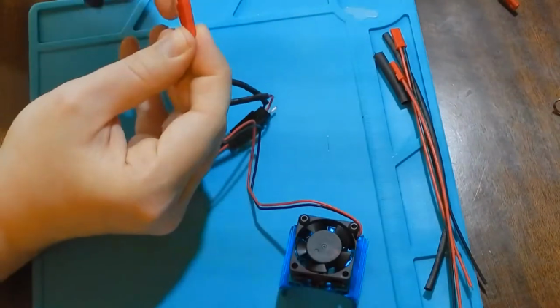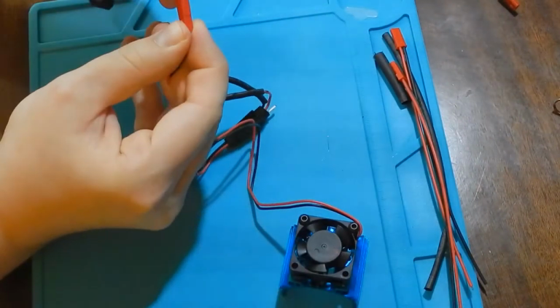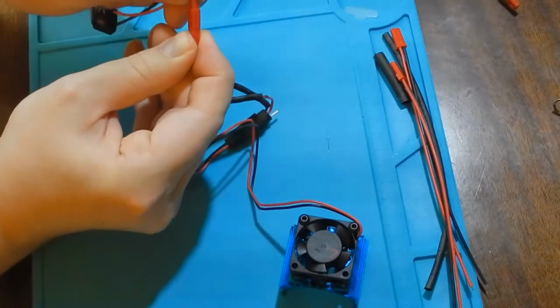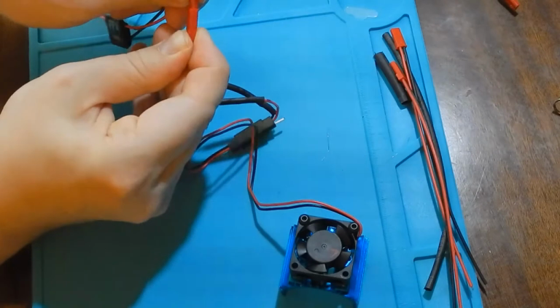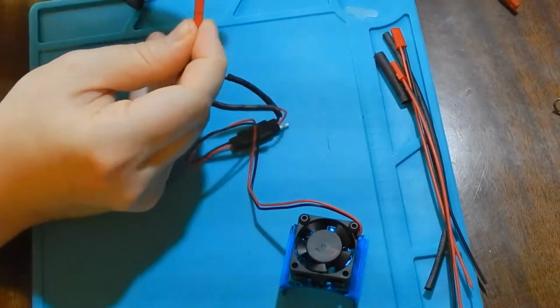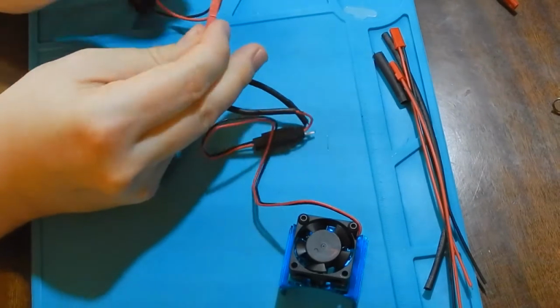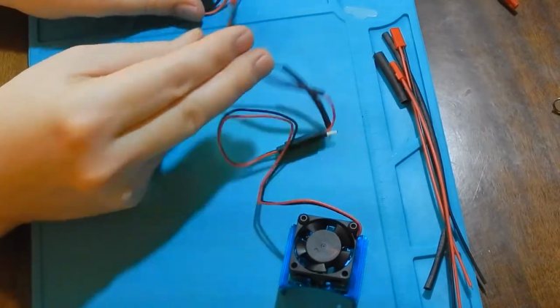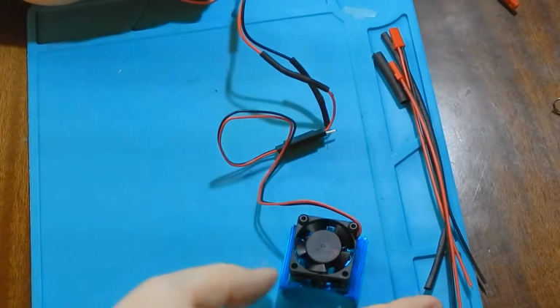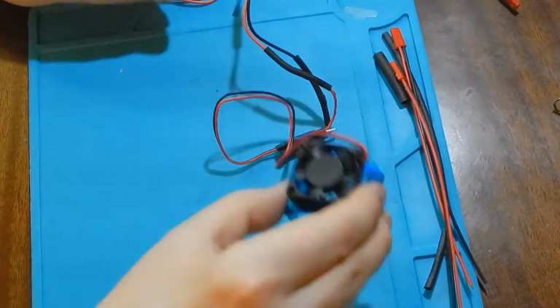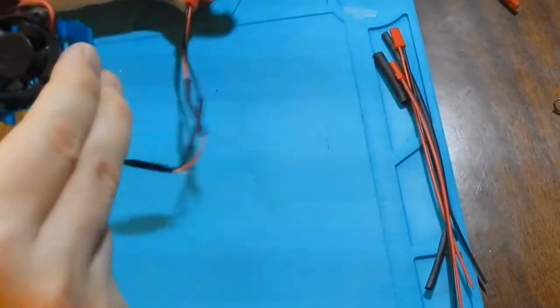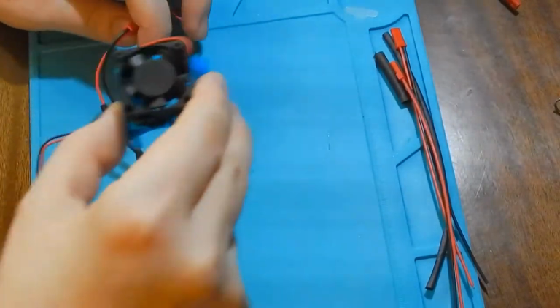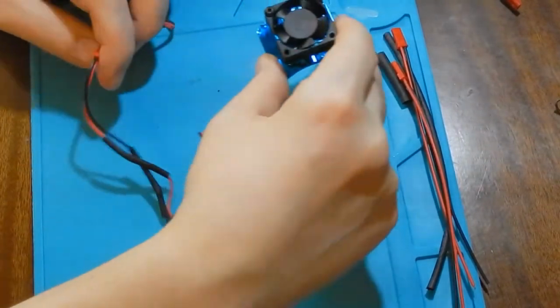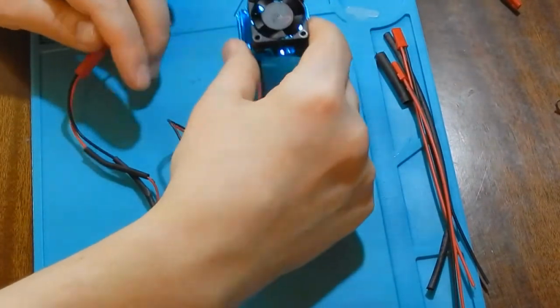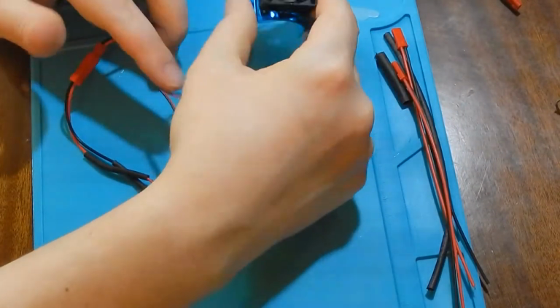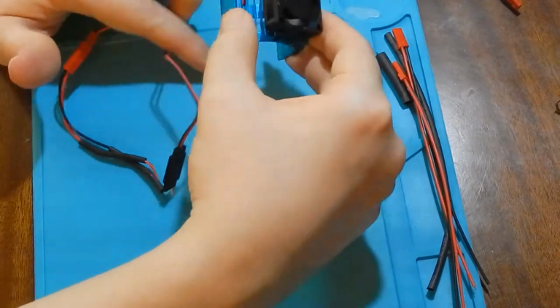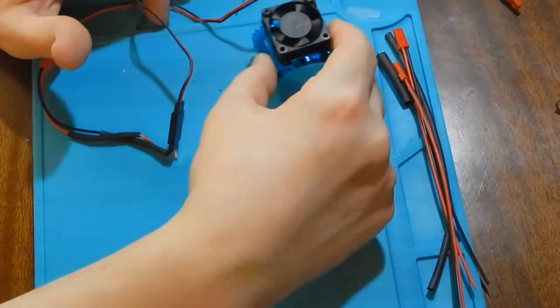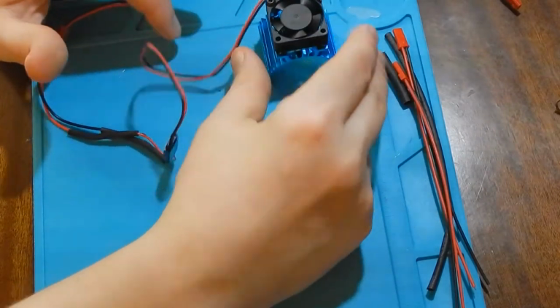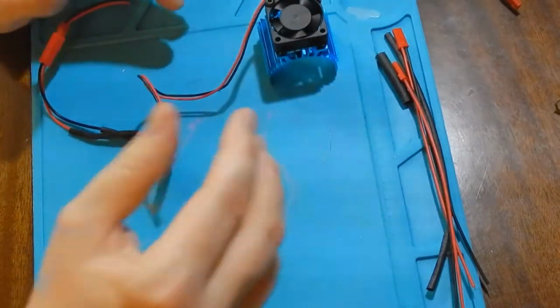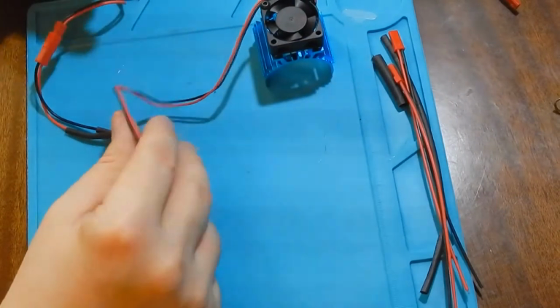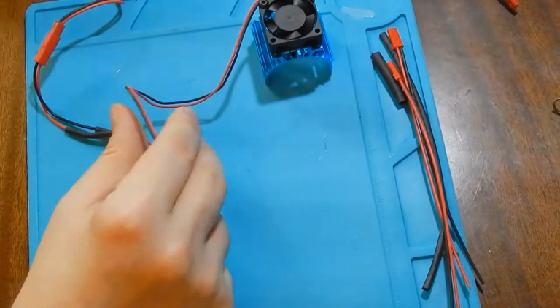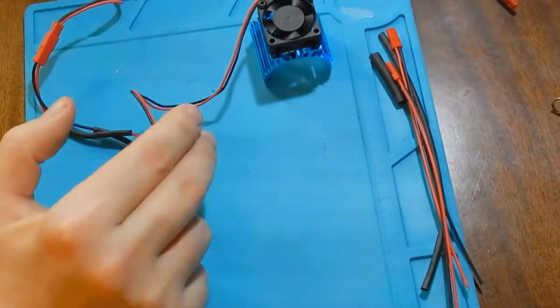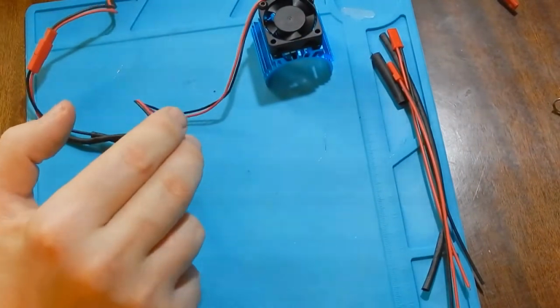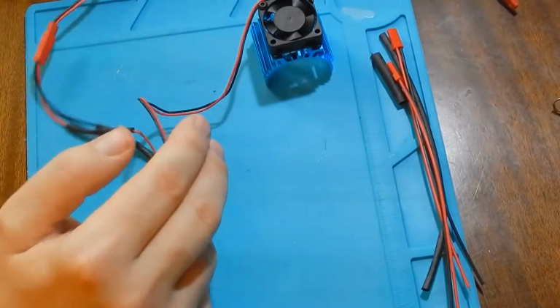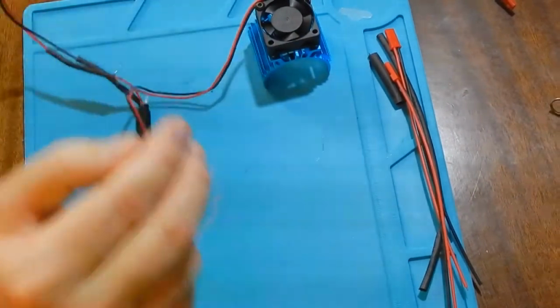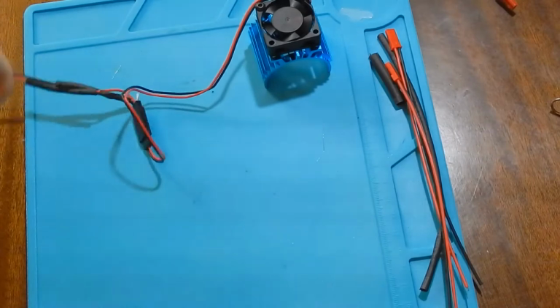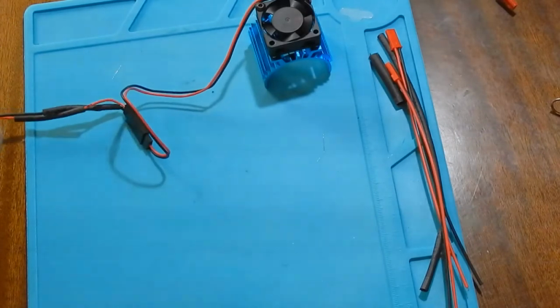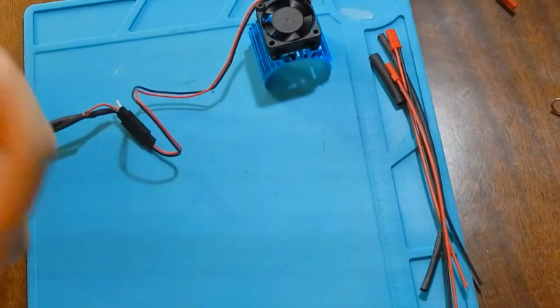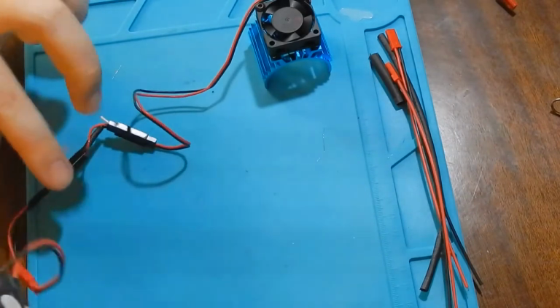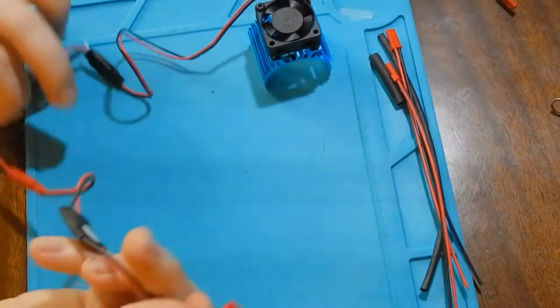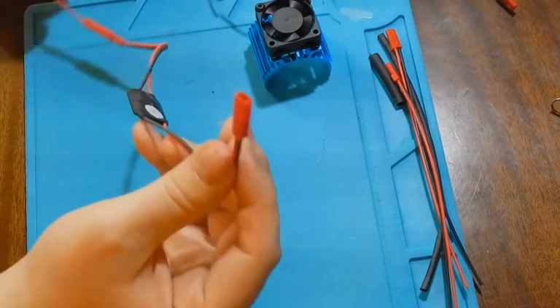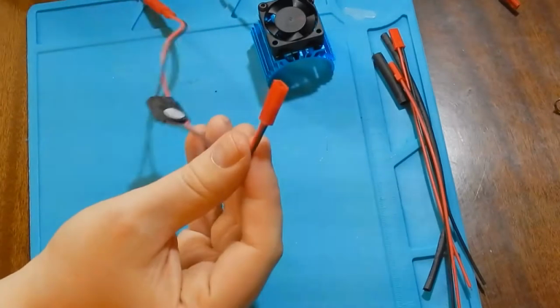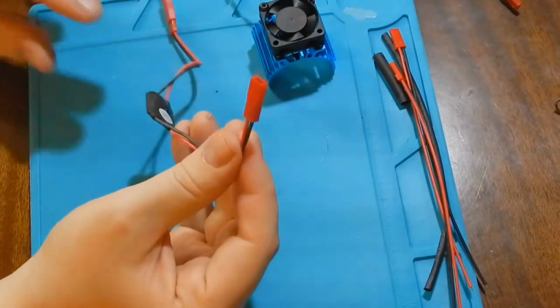For a quick test I will use my own connector. This connector converts from Futaba to JST.